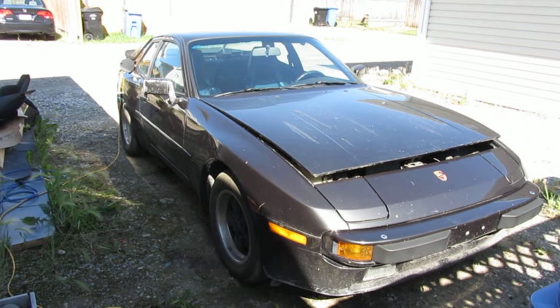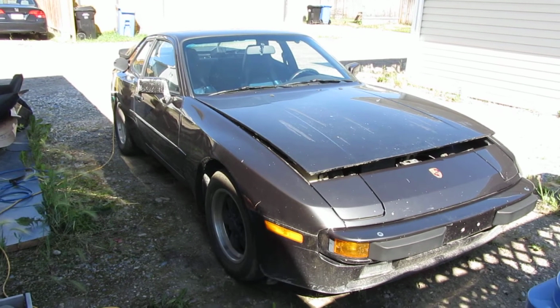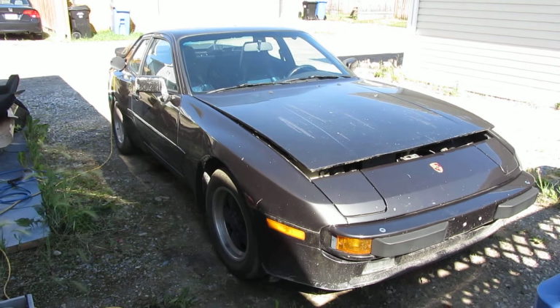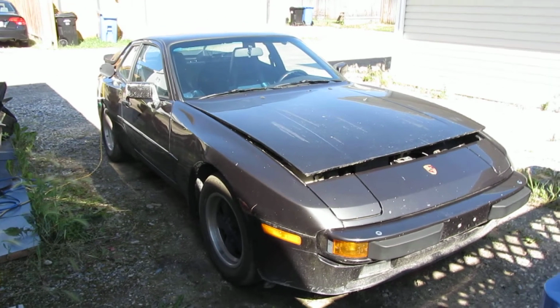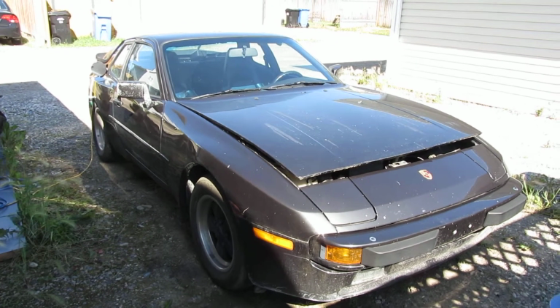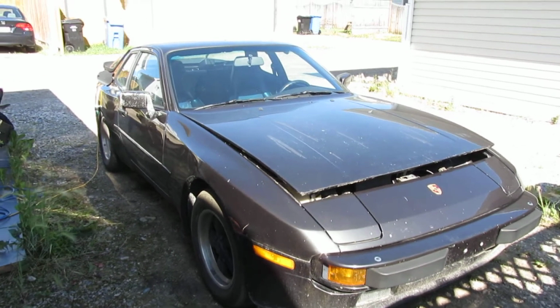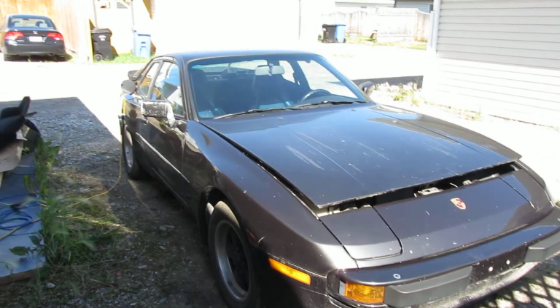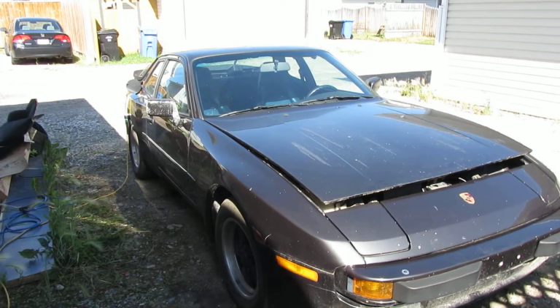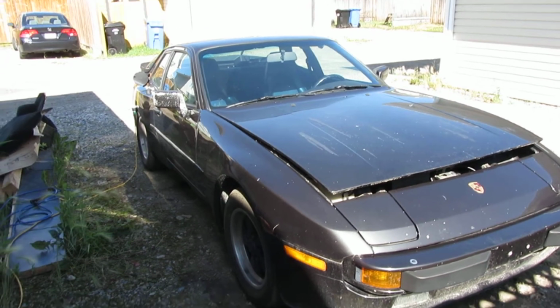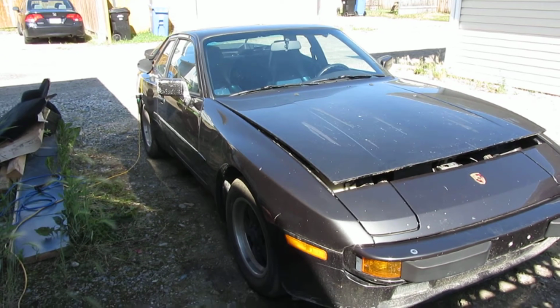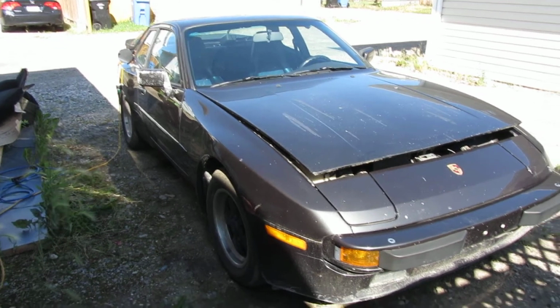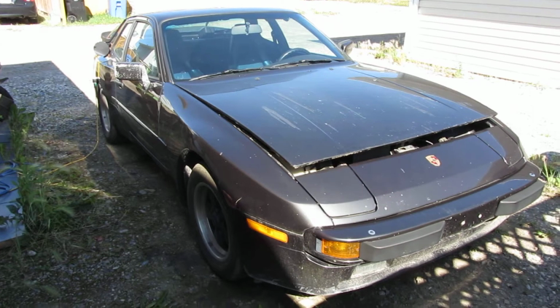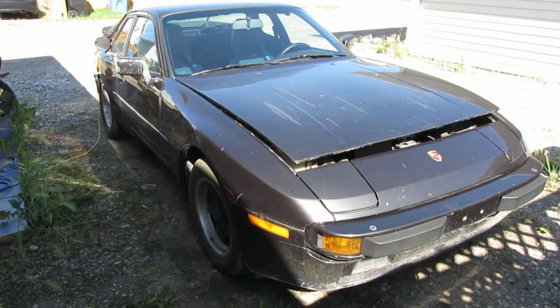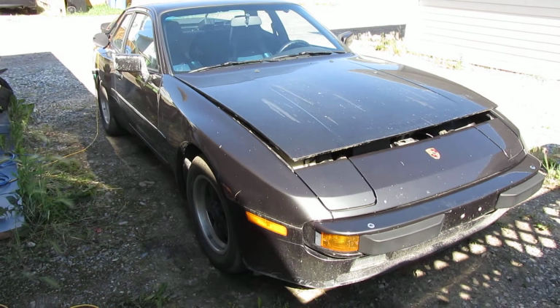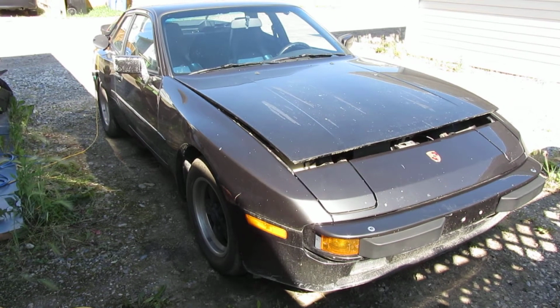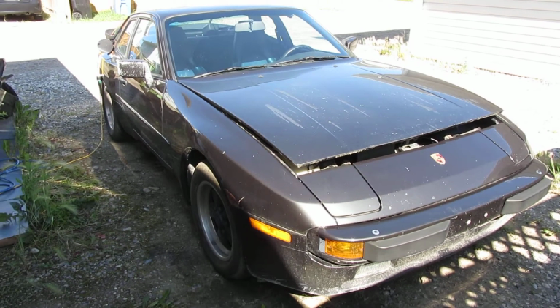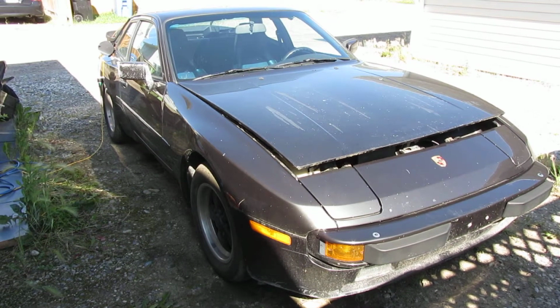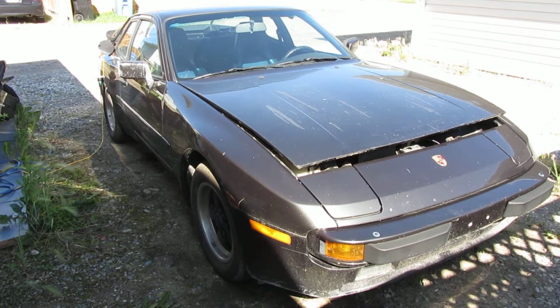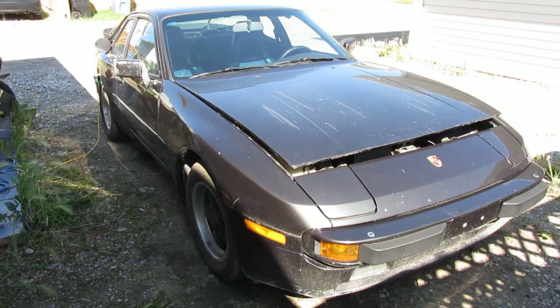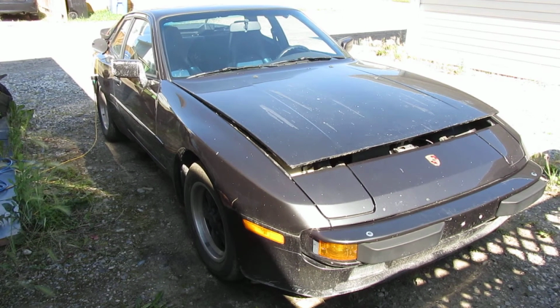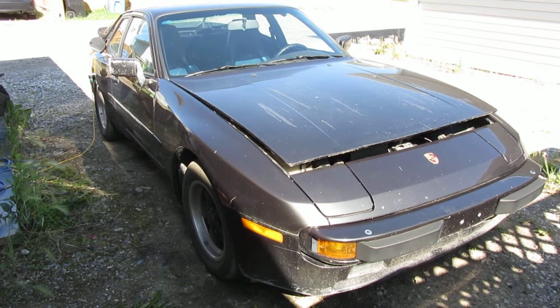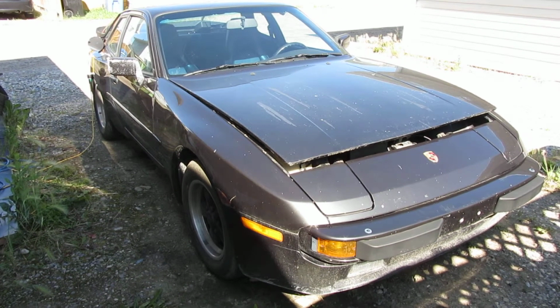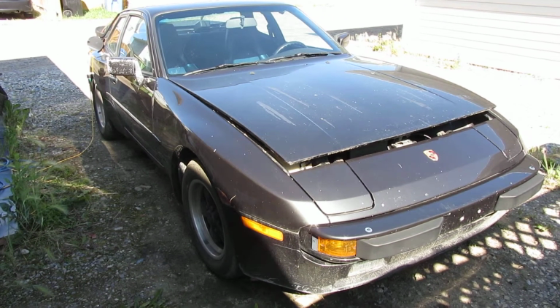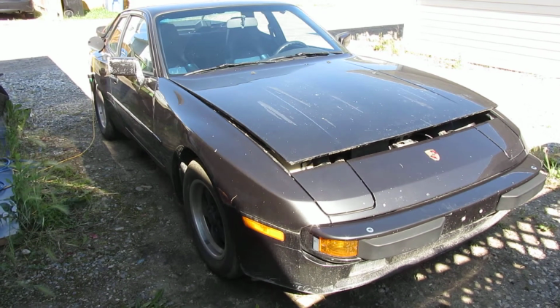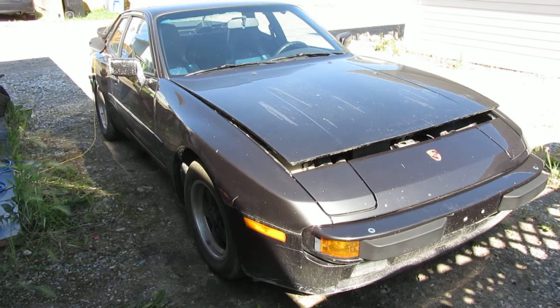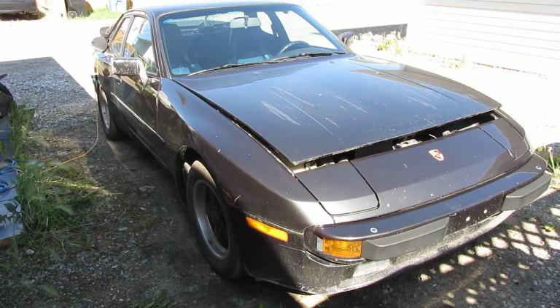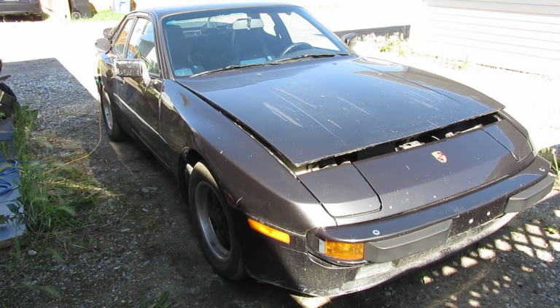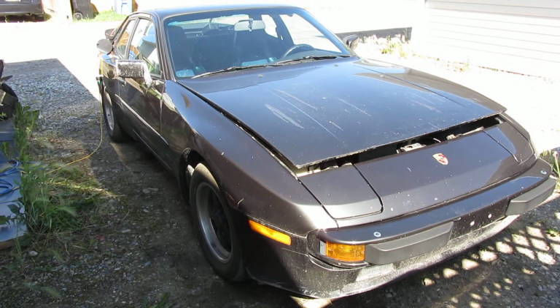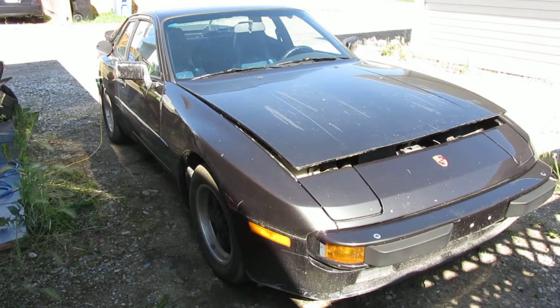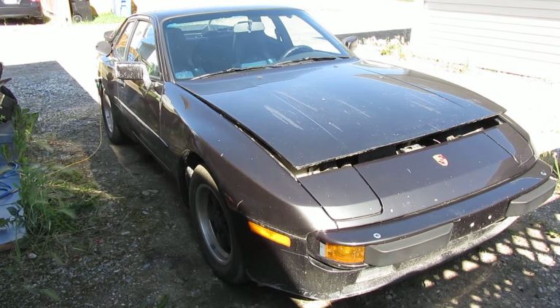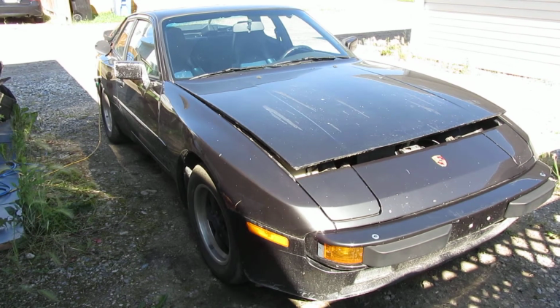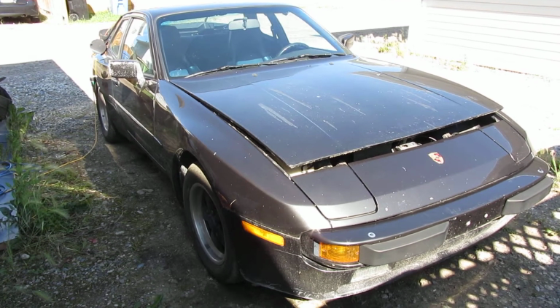Hi everyone, this is Robin up in Calgary, Canada — electricporsche.ca. Here's just a quick walk around of my not quite complete but drivable Porsche 944 electric conversion.